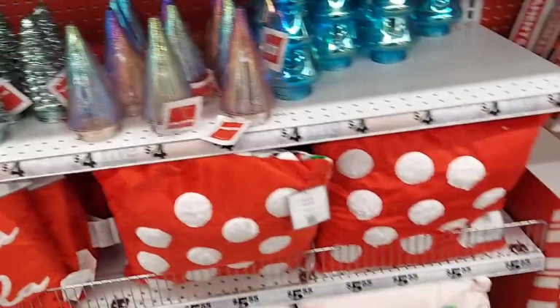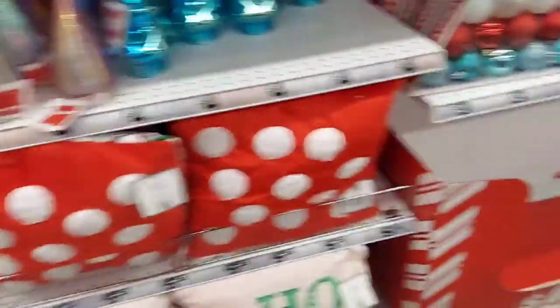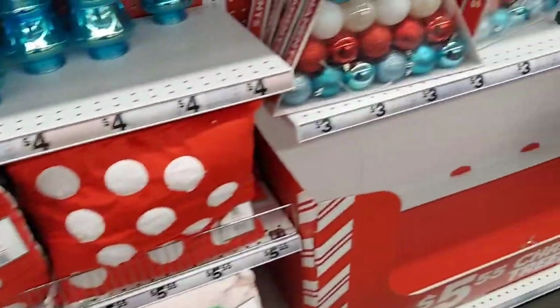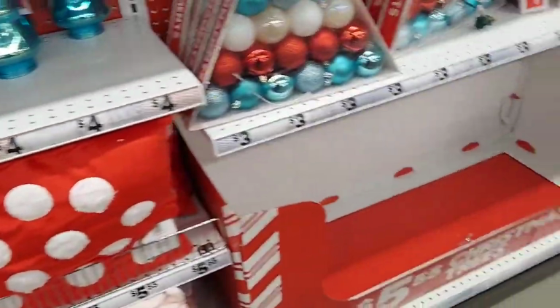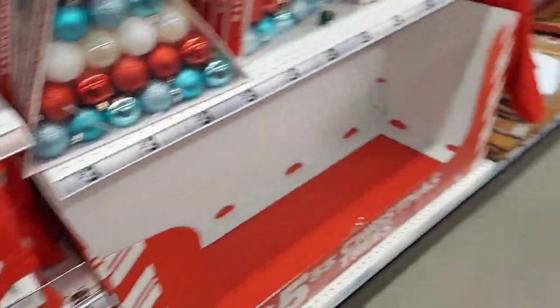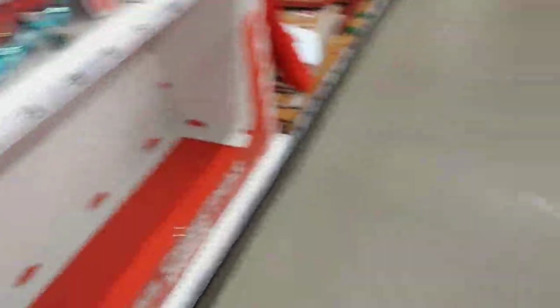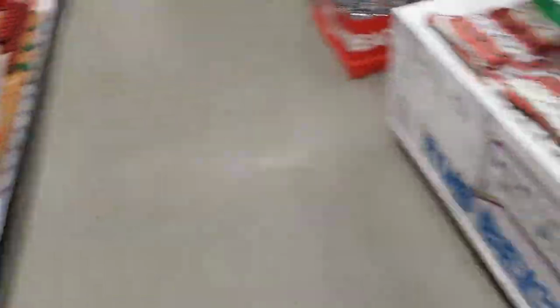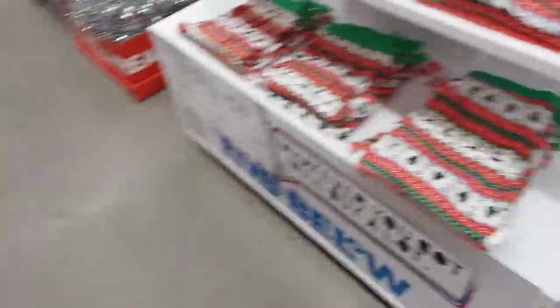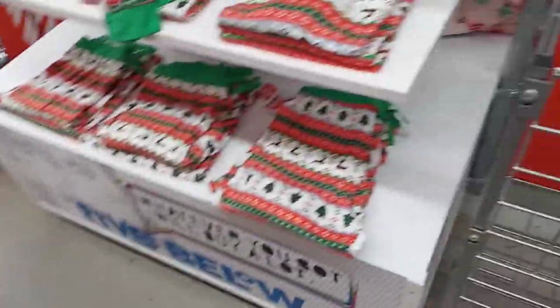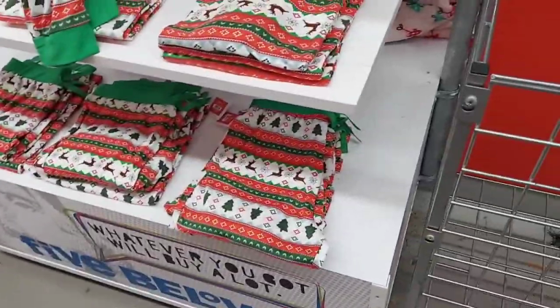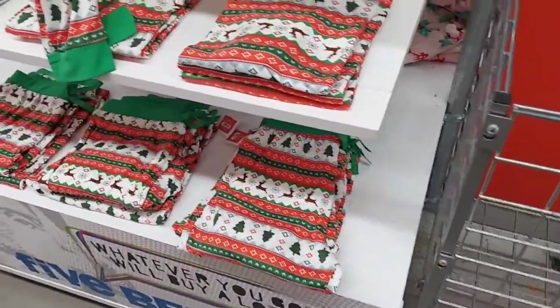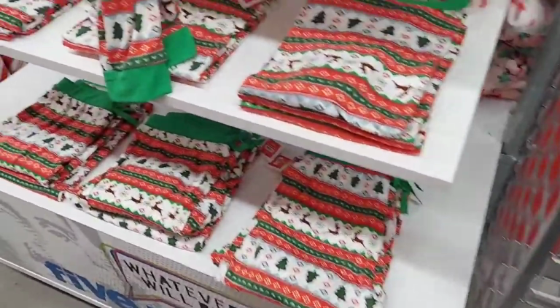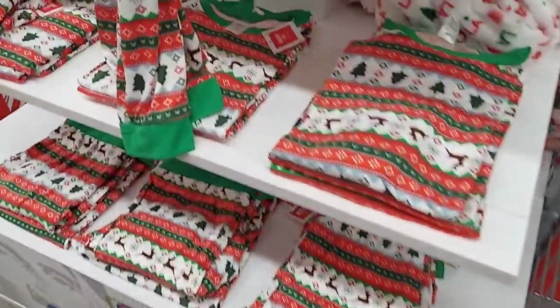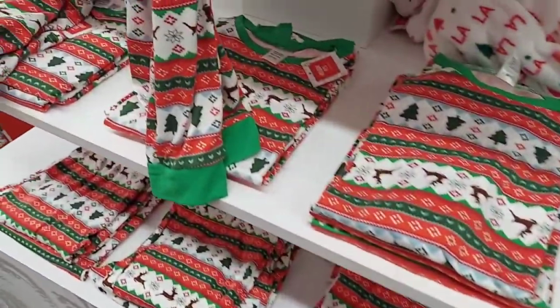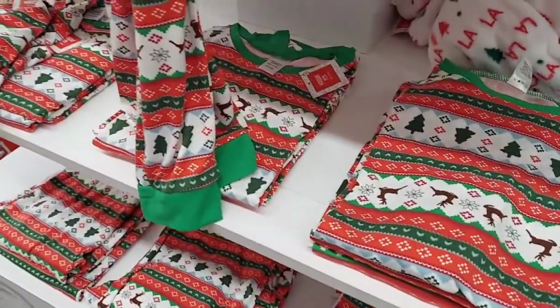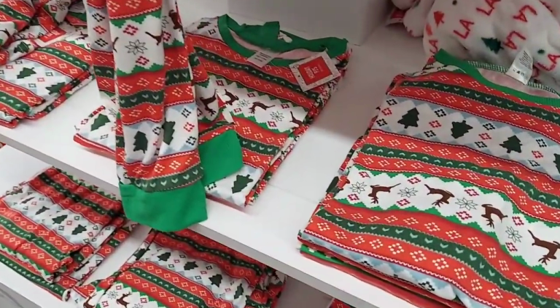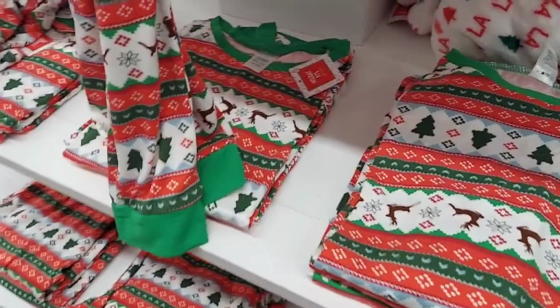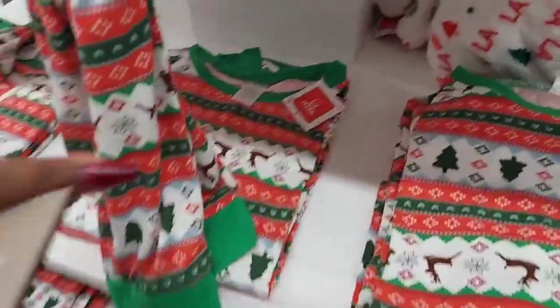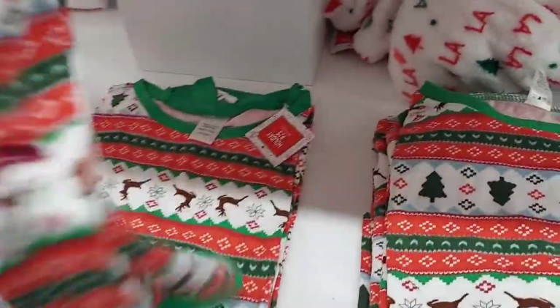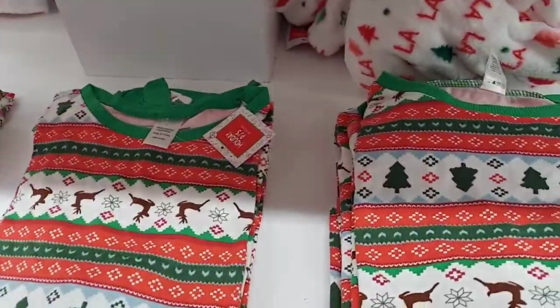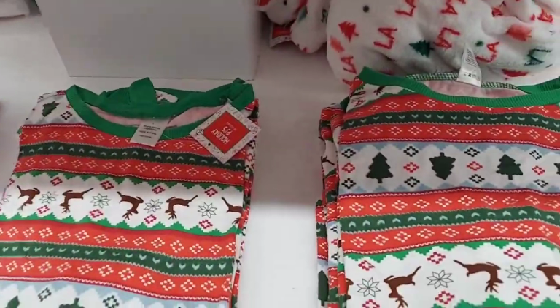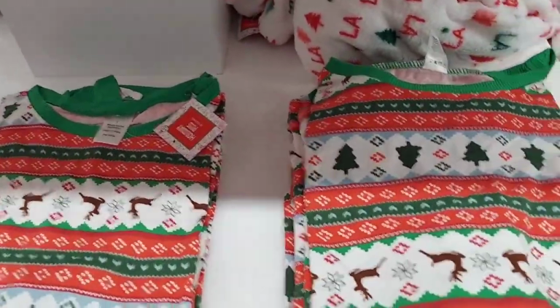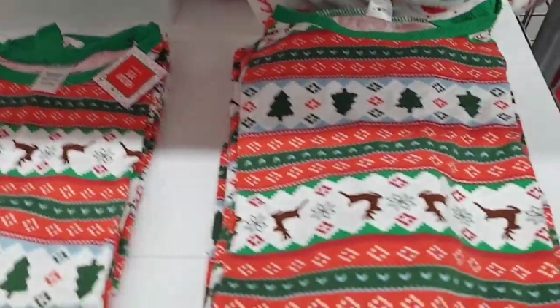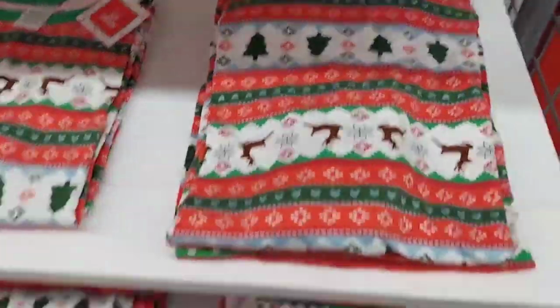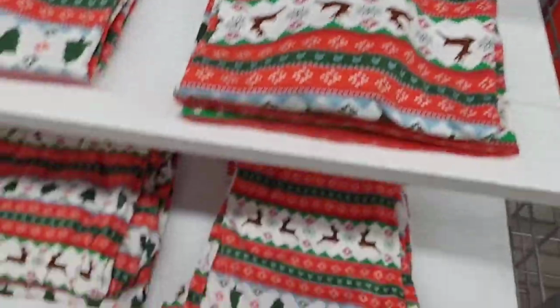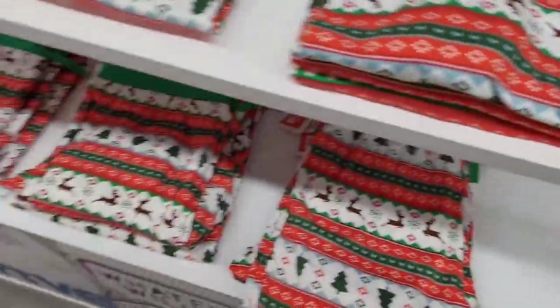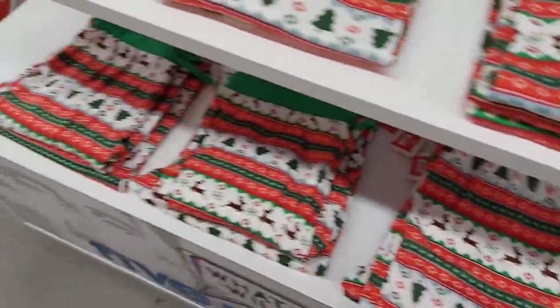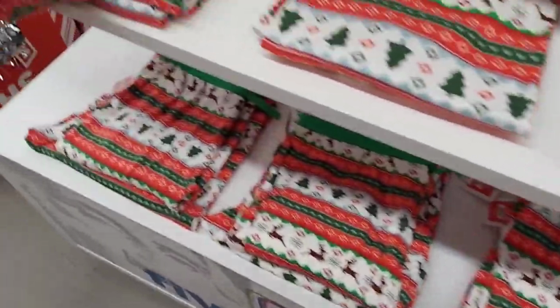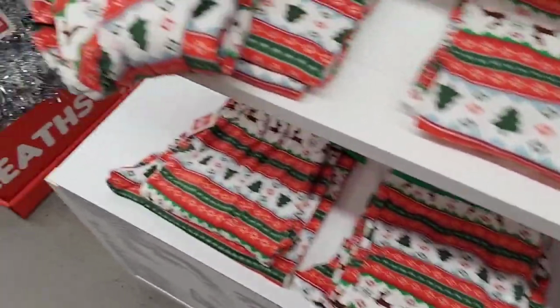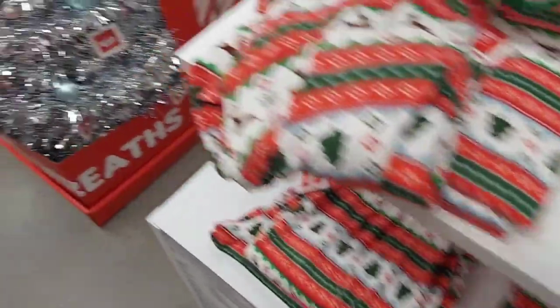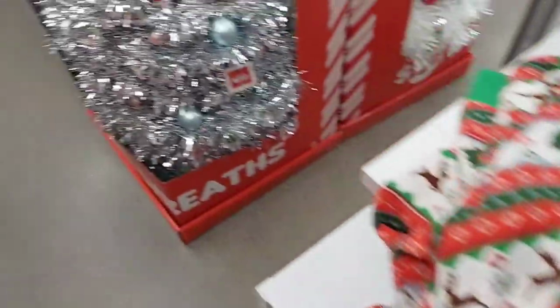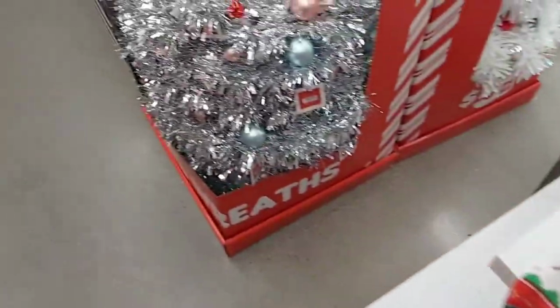Beautiful trees right here, and some ornaments. Here are some more pajamas. I was looking at them — just looking. I wasn't in the mood to buy anything, just looking around.